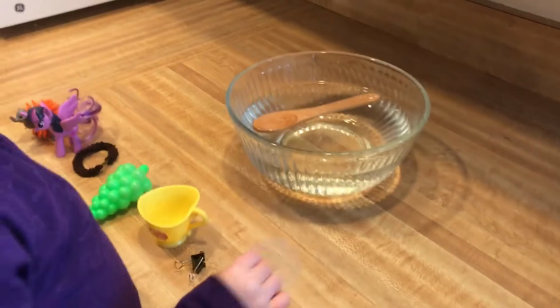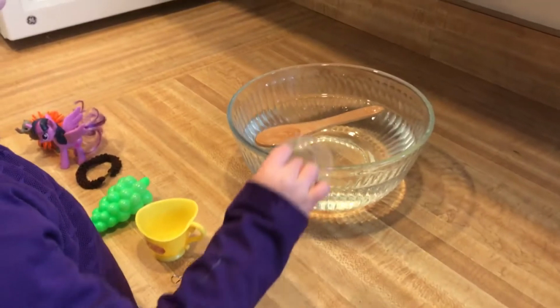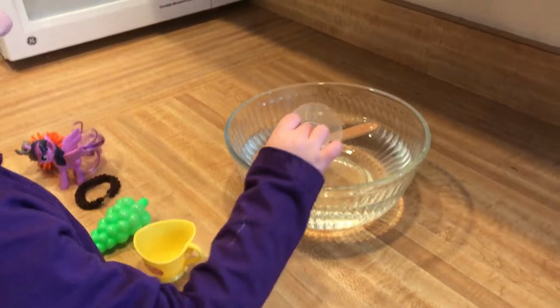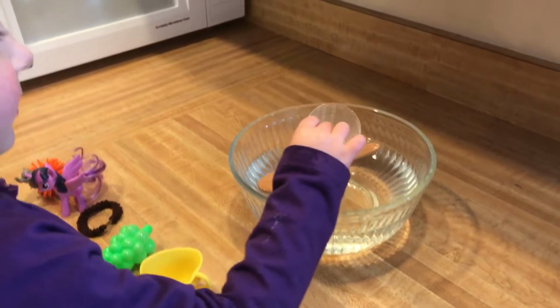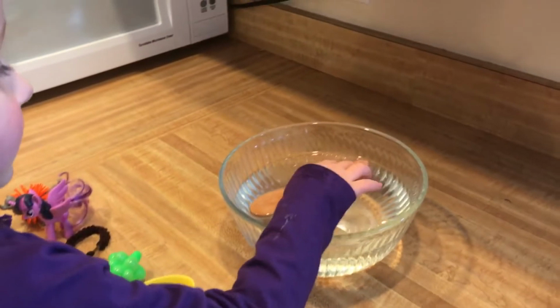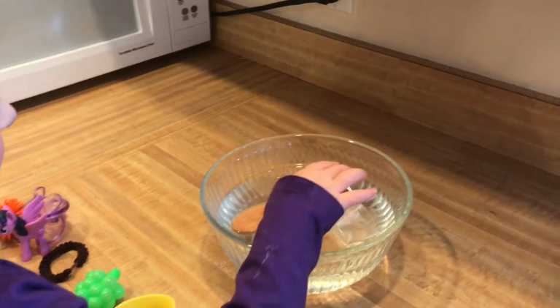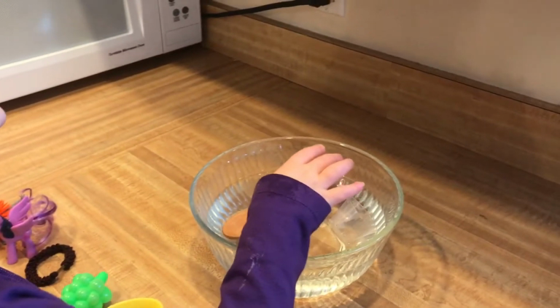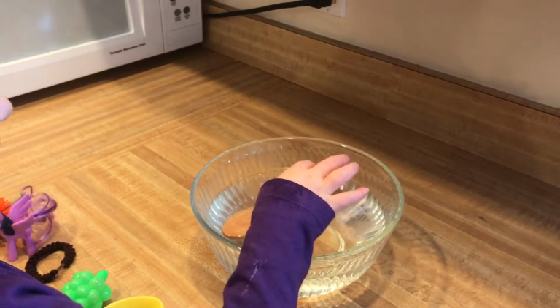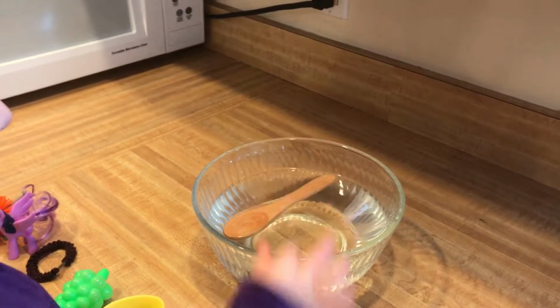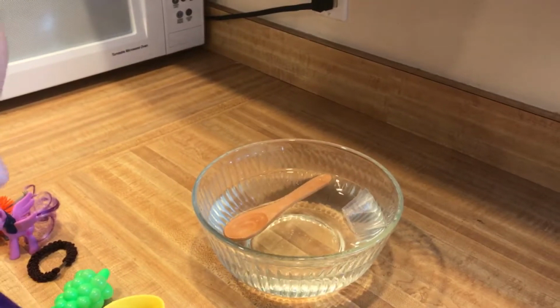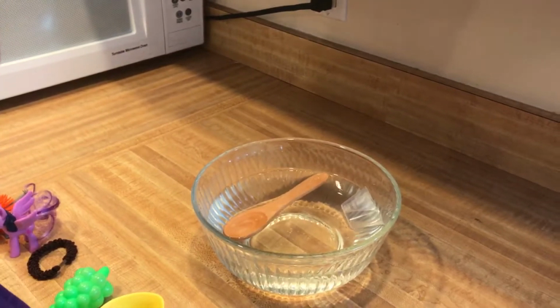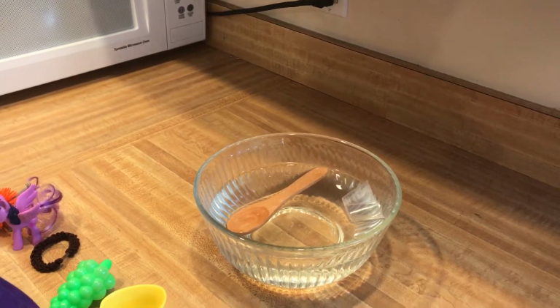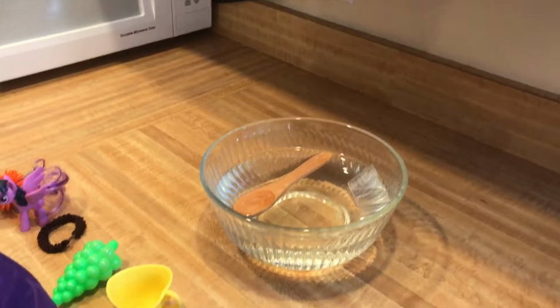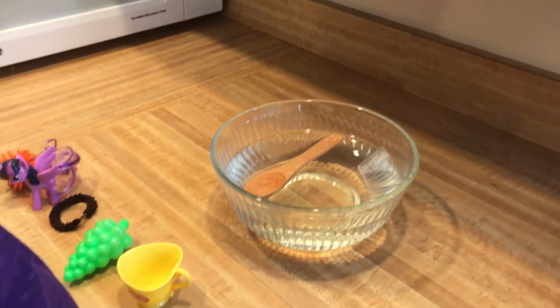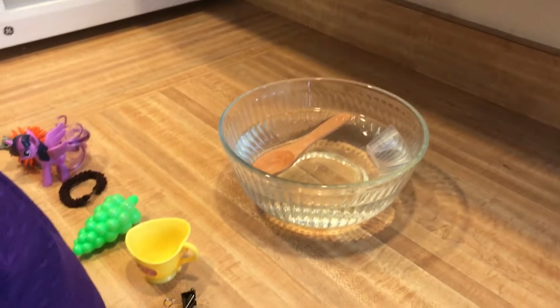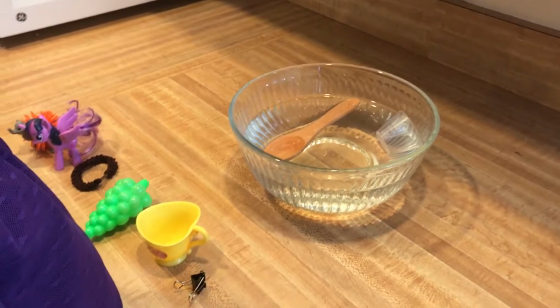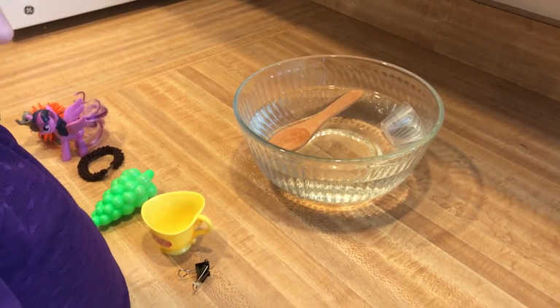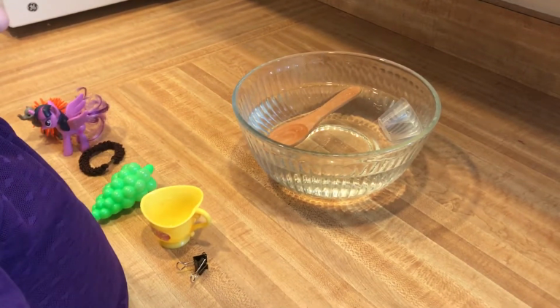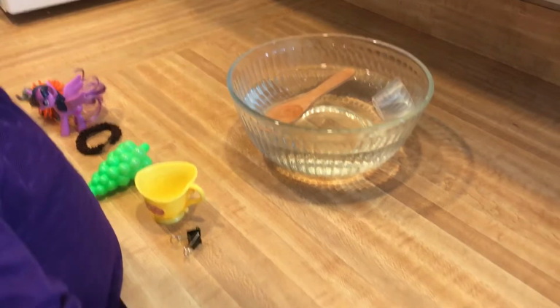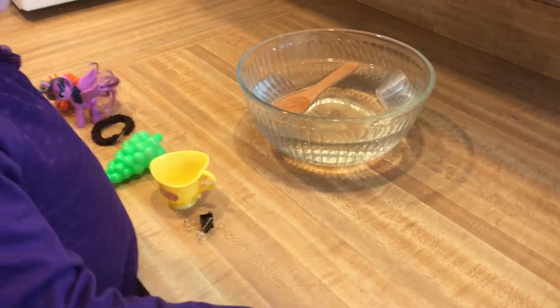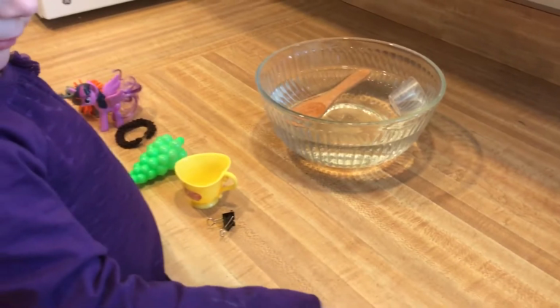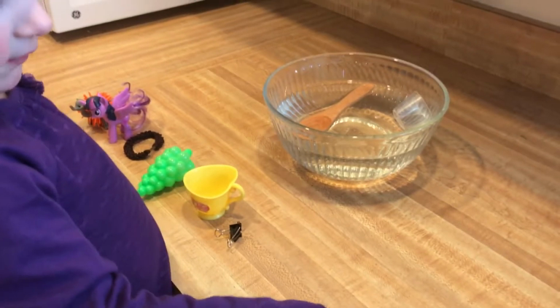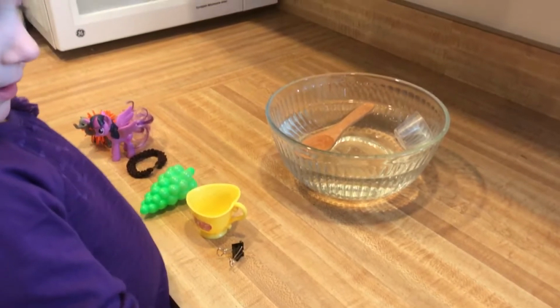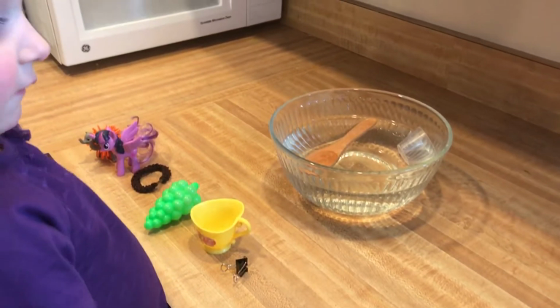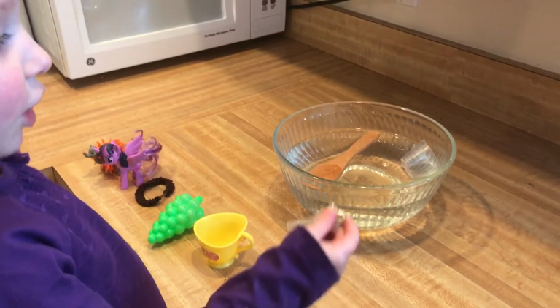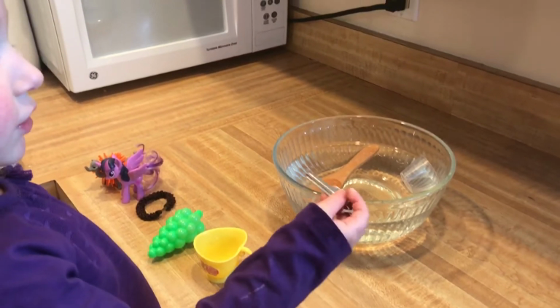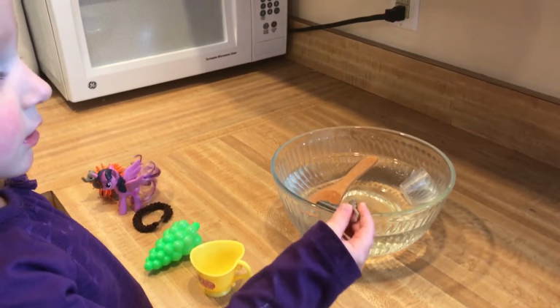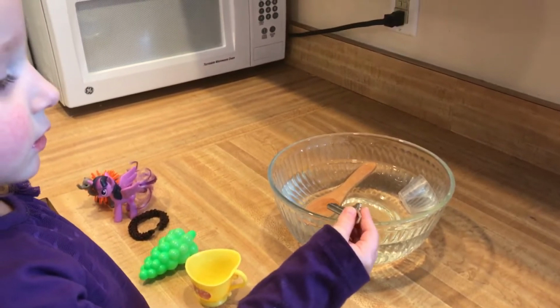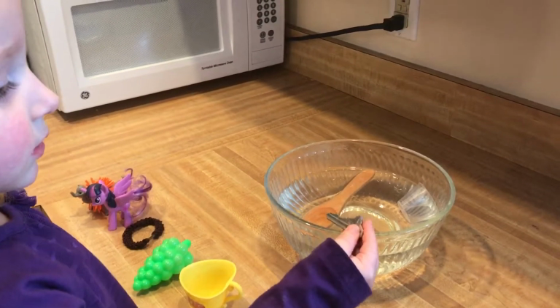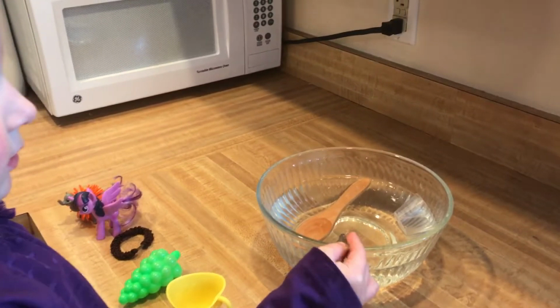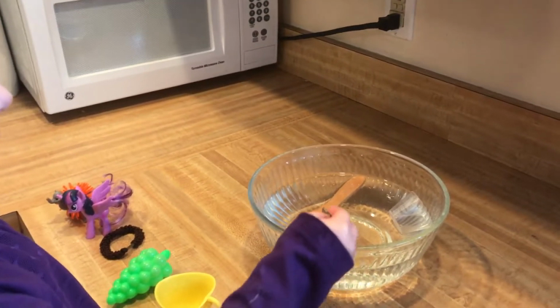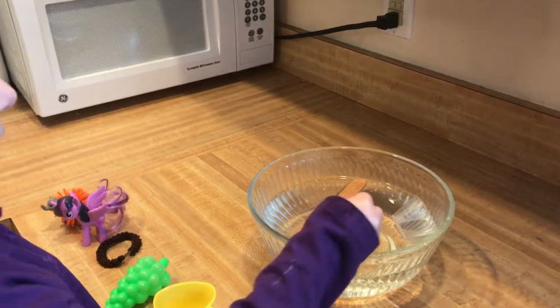Pick your next item. This sinks. You think it's going to sink? Yeah, a little measuring cup? Let's see. Floats. Next.